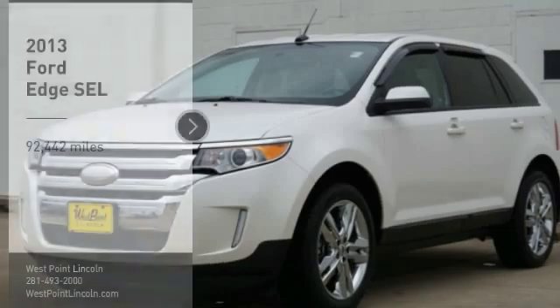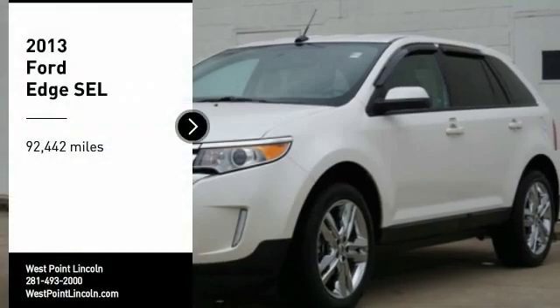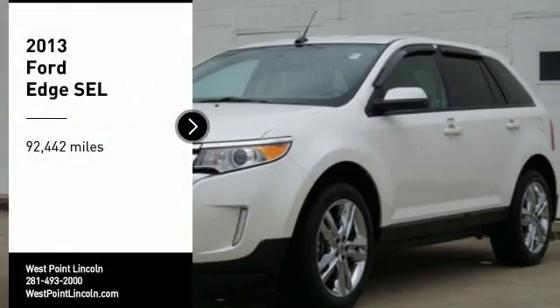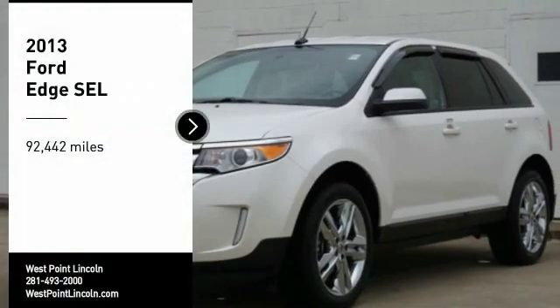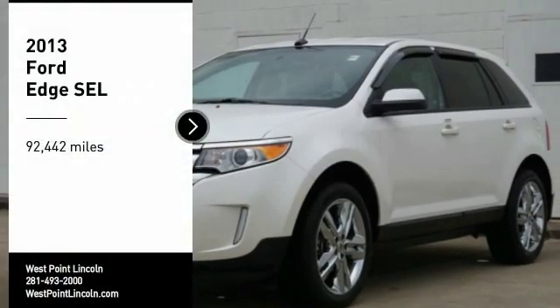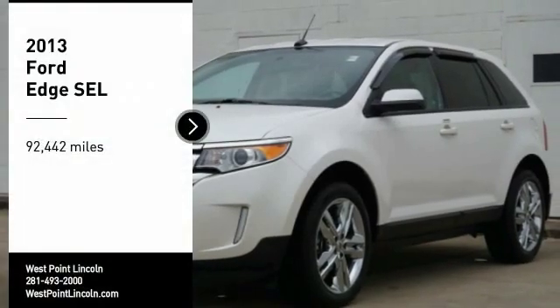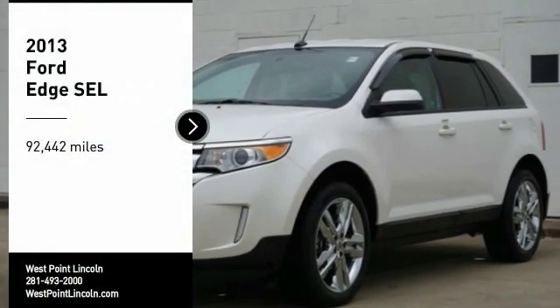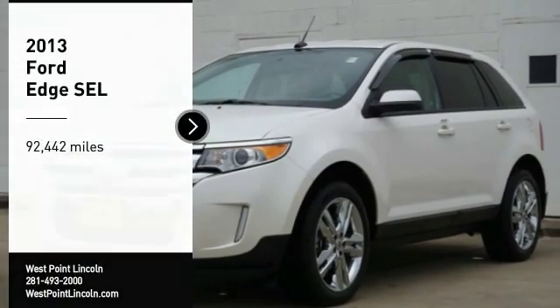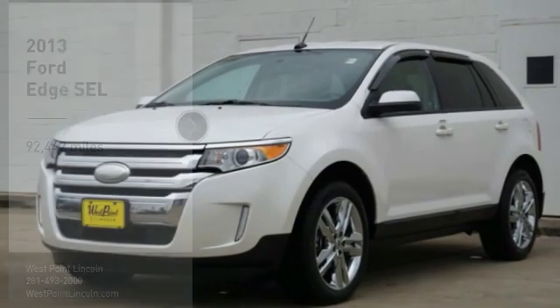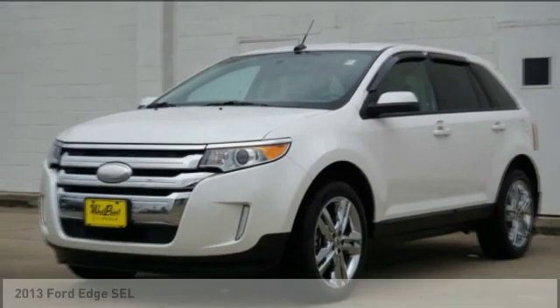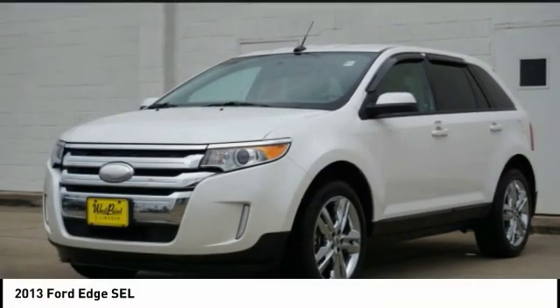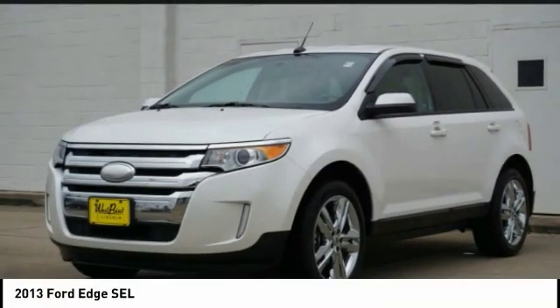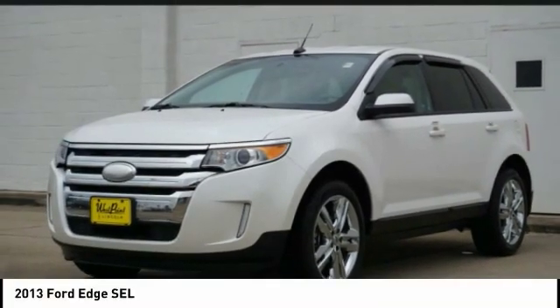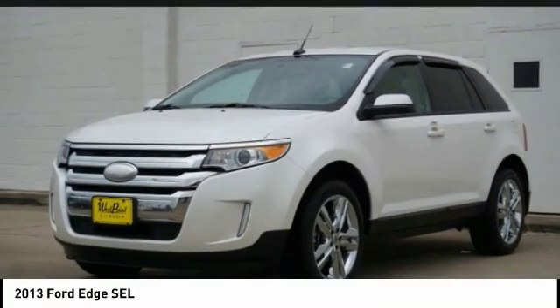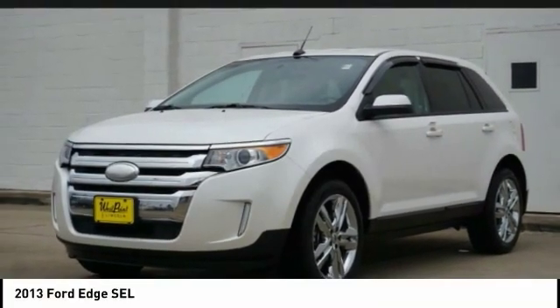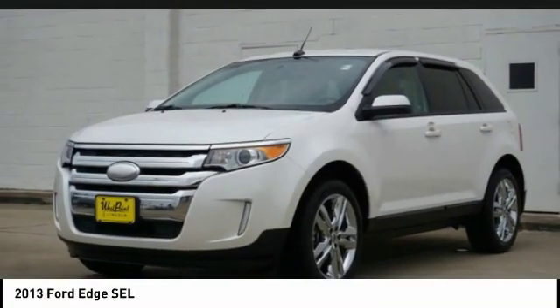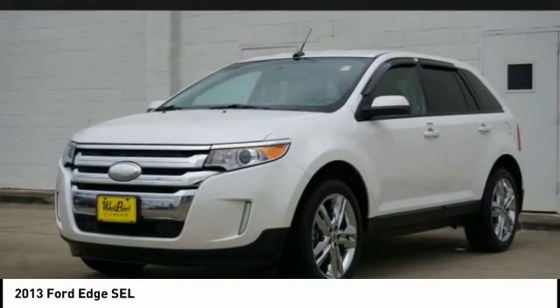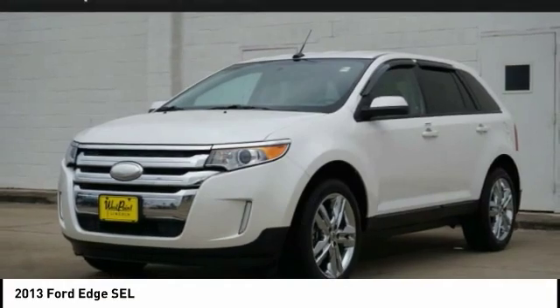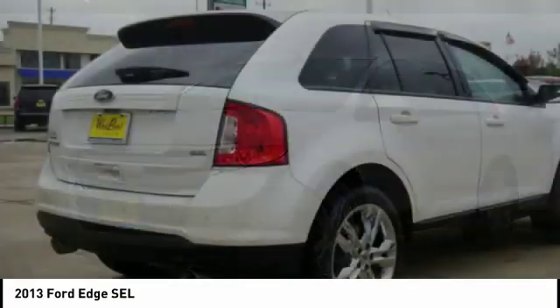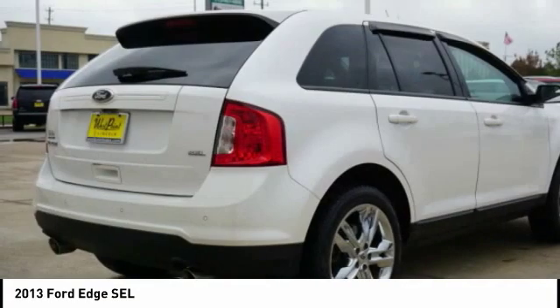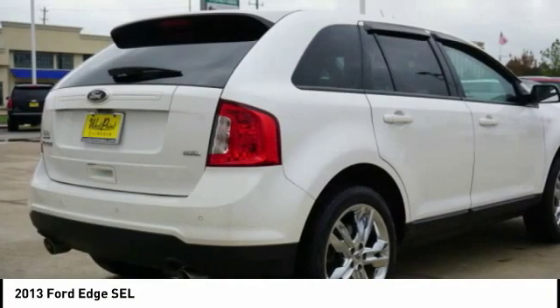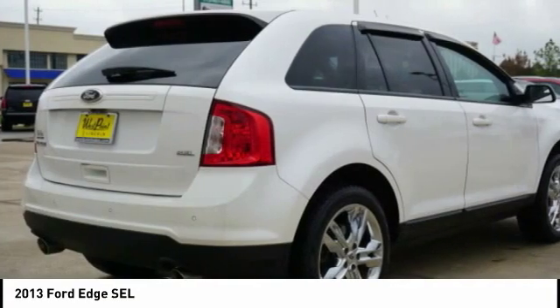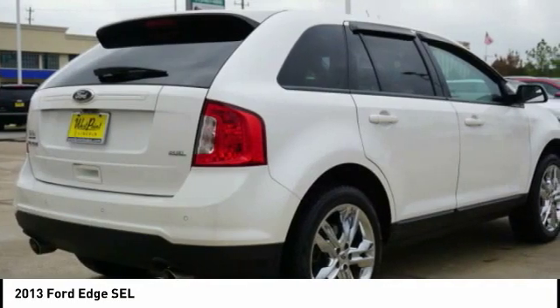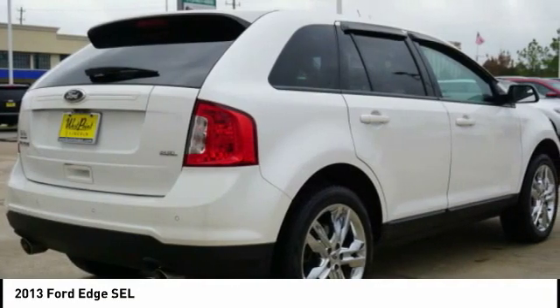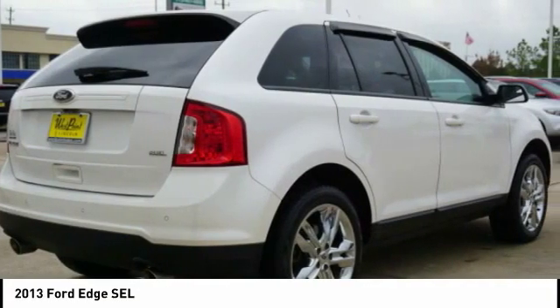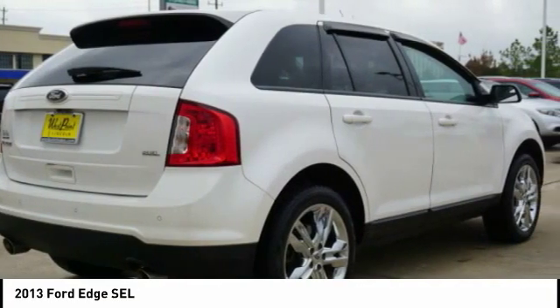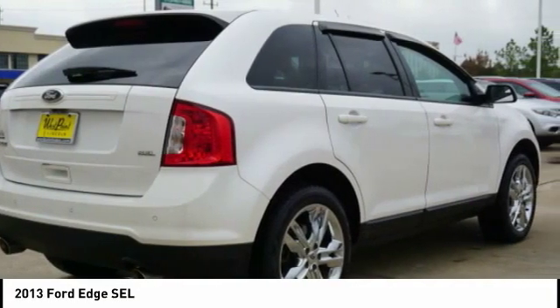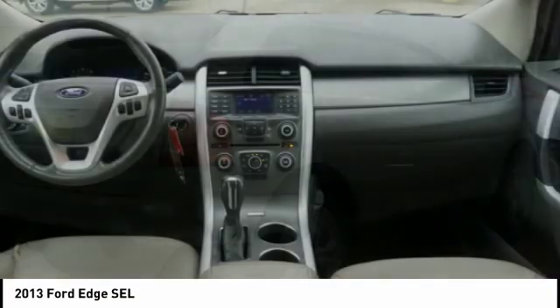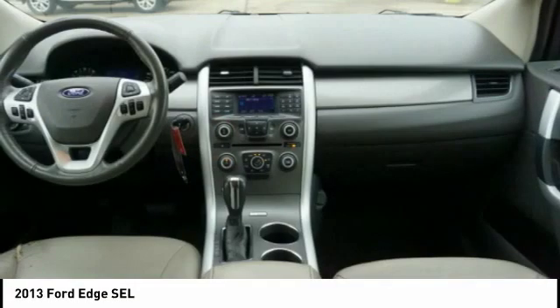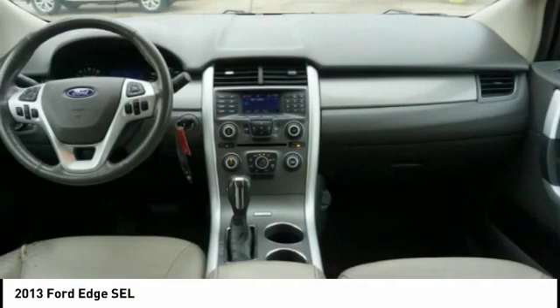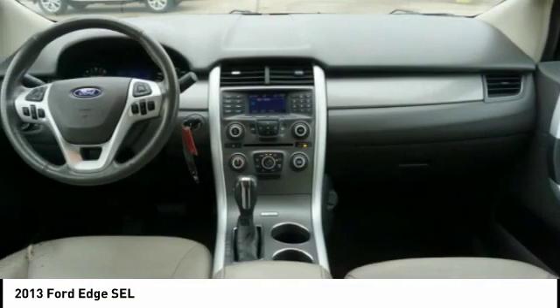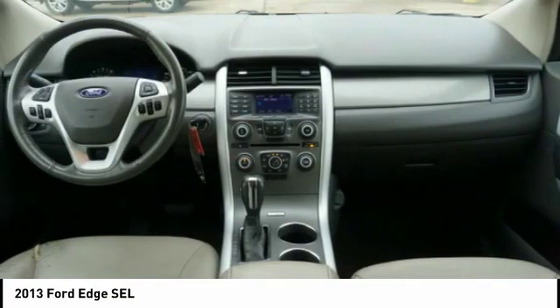Make a great choice today with the 2013 Edge. Thrills with more power and MPG. Either way, you're in for an exhilarating experience with Ford Edge.